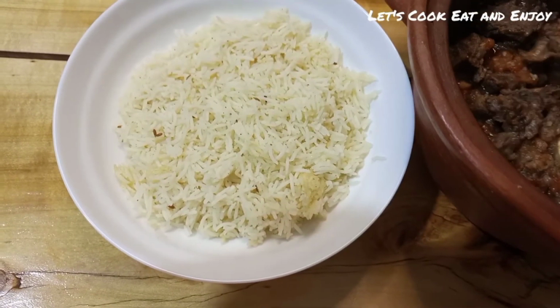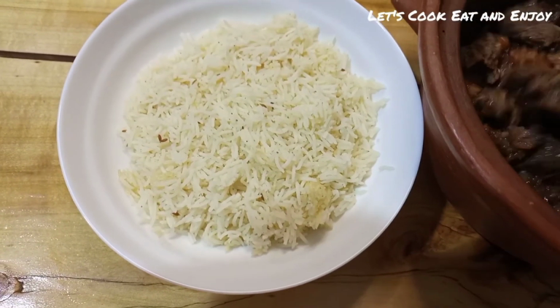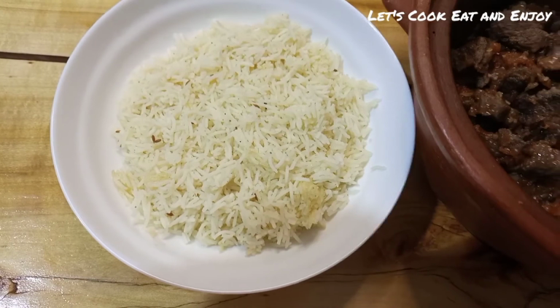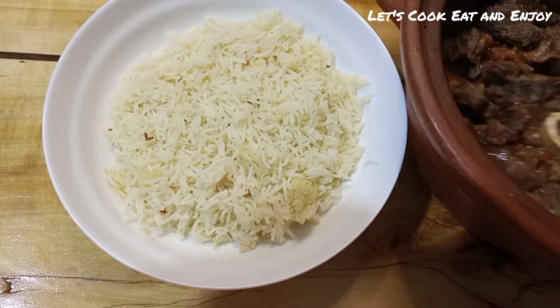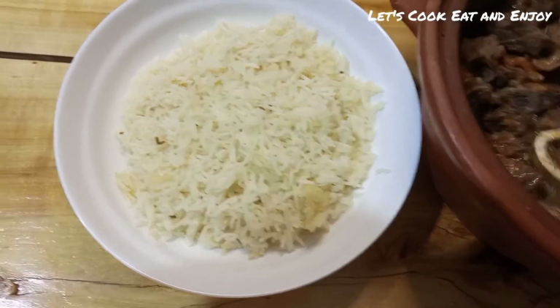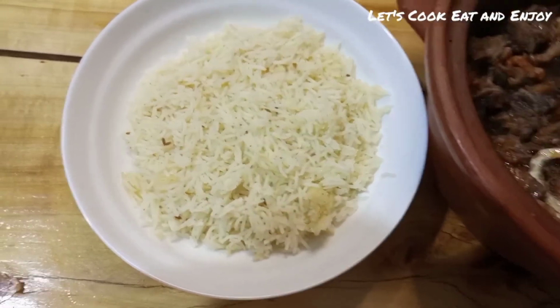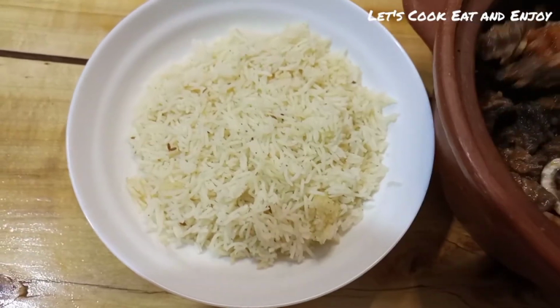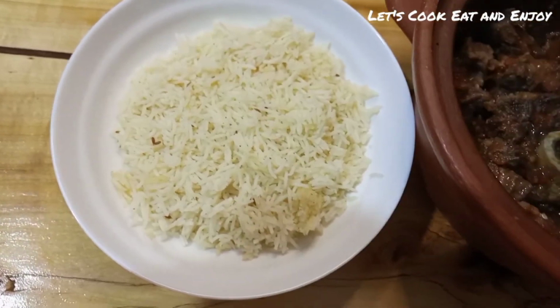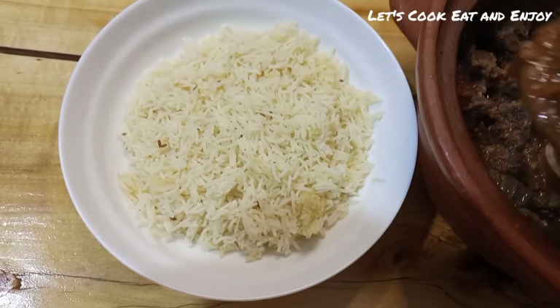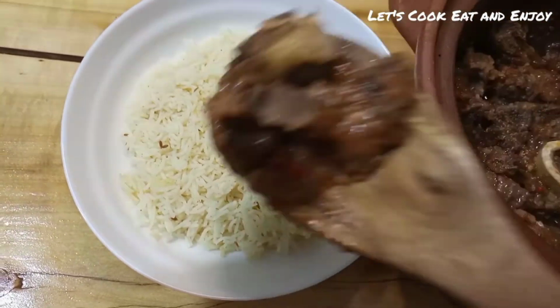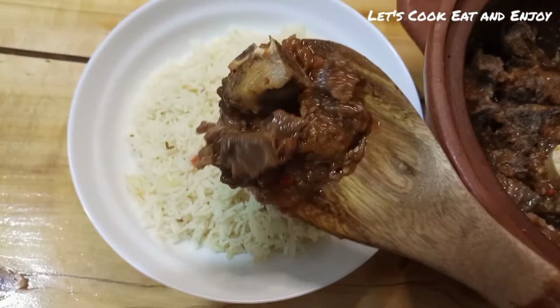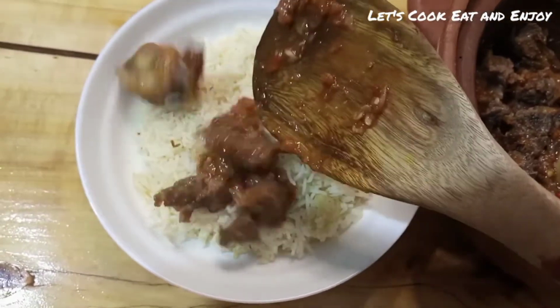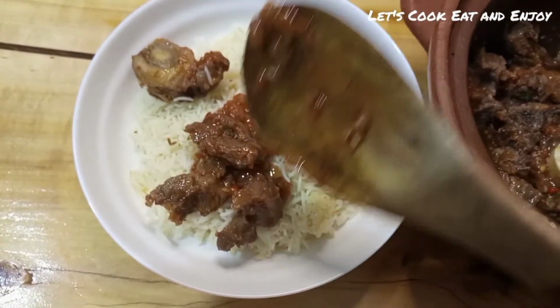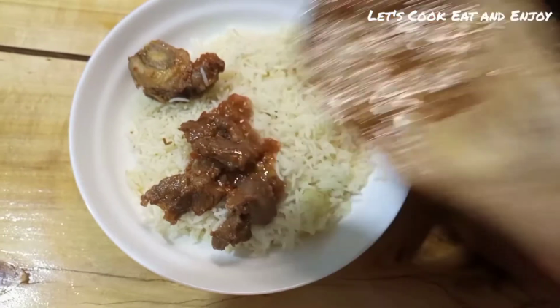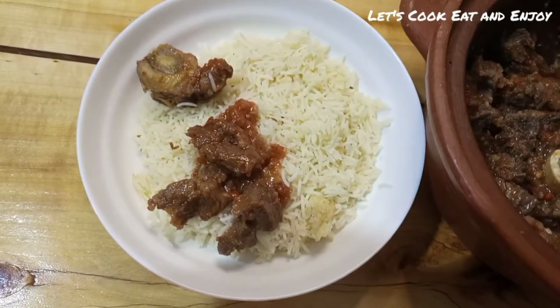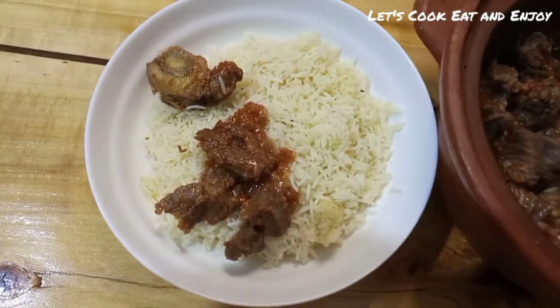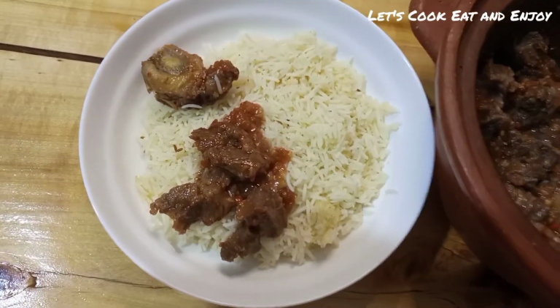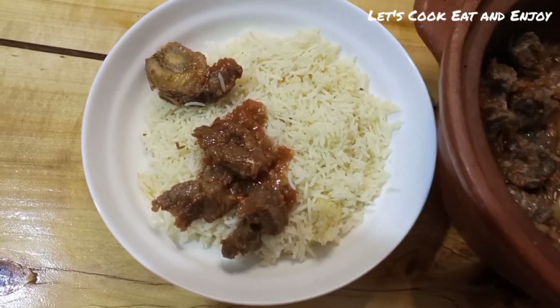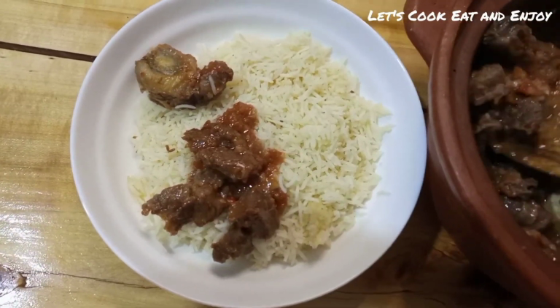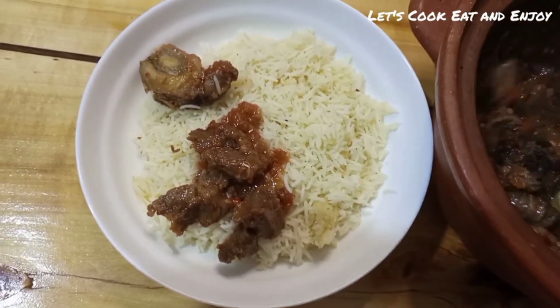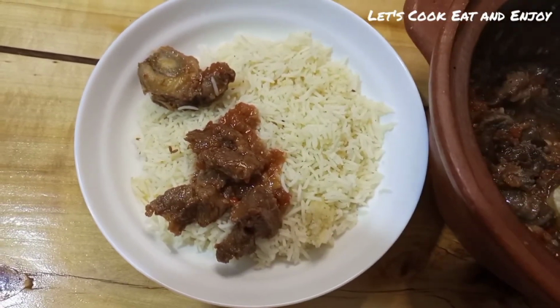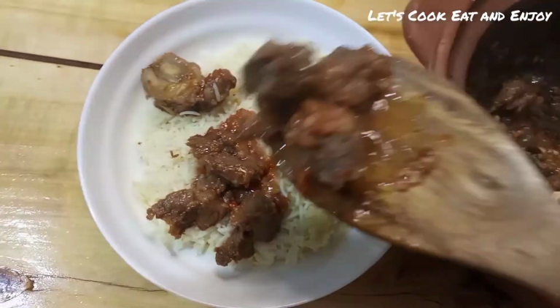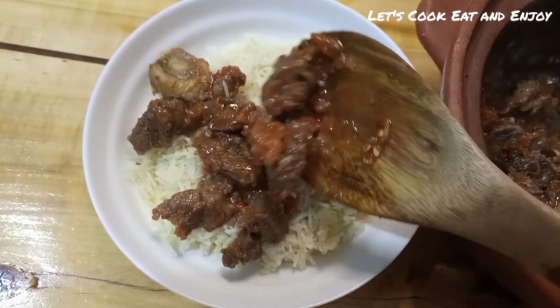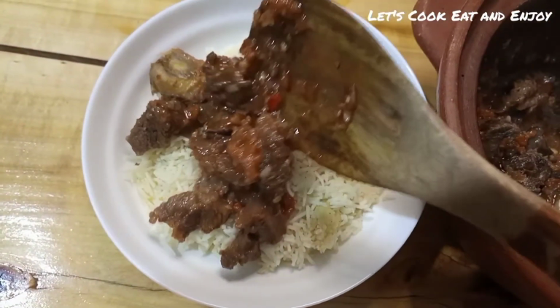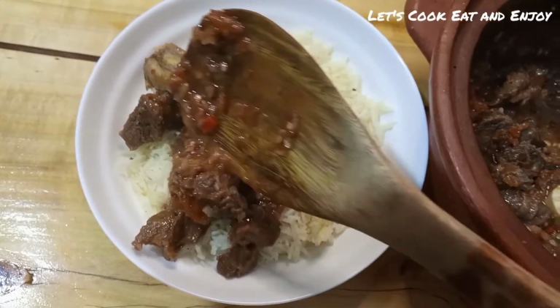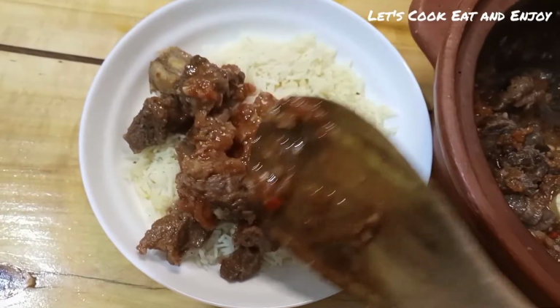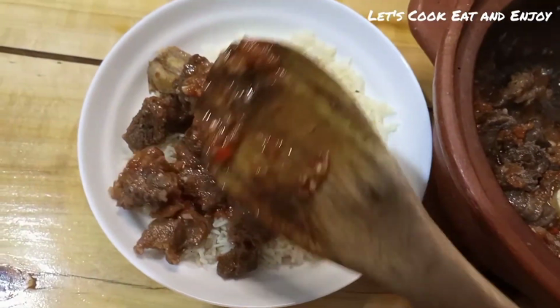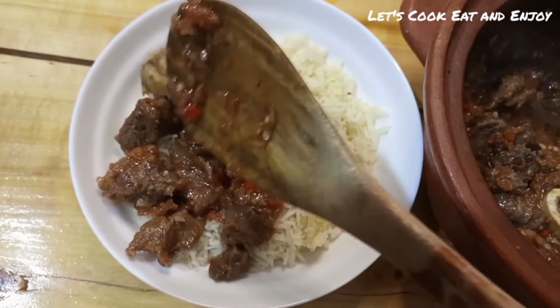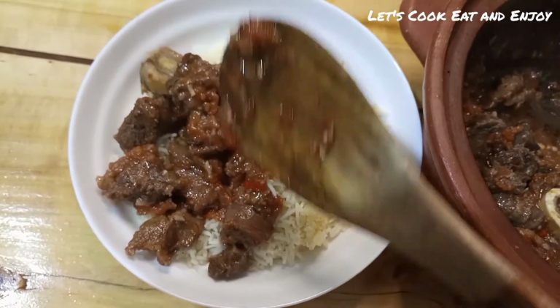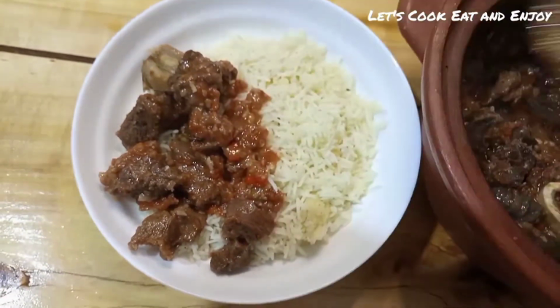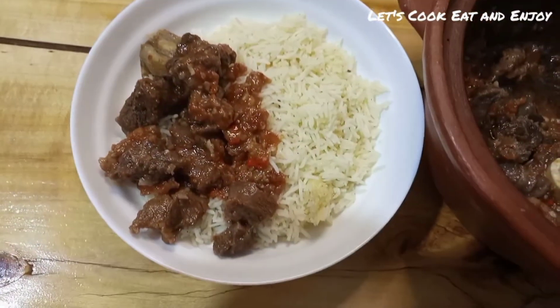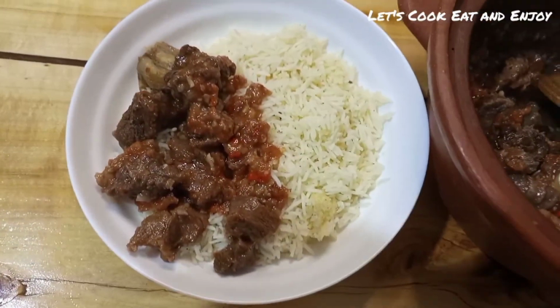I'm going to serve this with rice, or you can always serve it with anything you like. If you enjoyed this video, please share it with your family and friends, subscribe to my channel, and don't forget to hit that notification bell. Until next time guys — let's cook, eat, and enjoy!